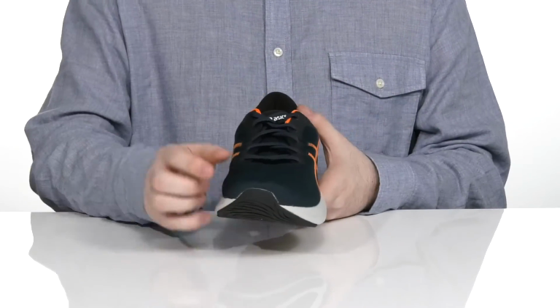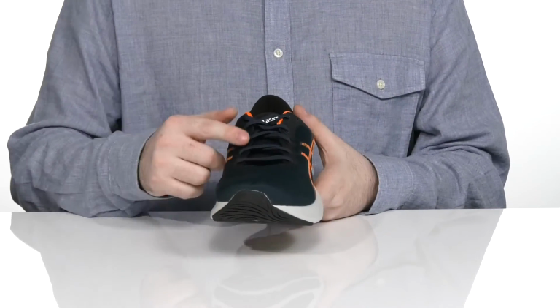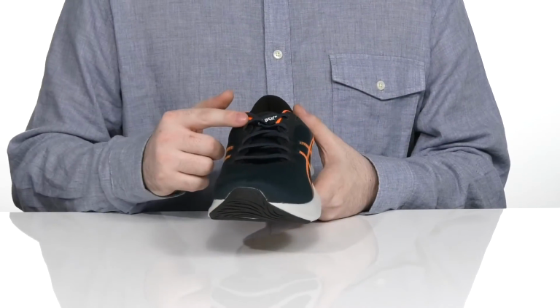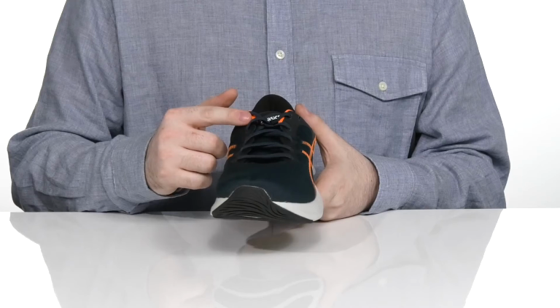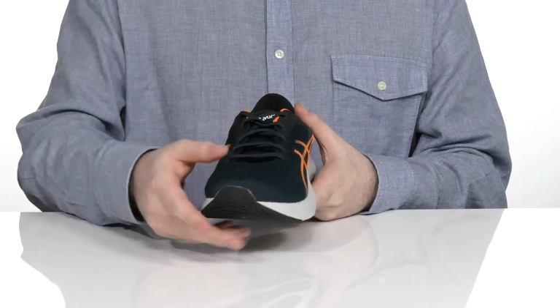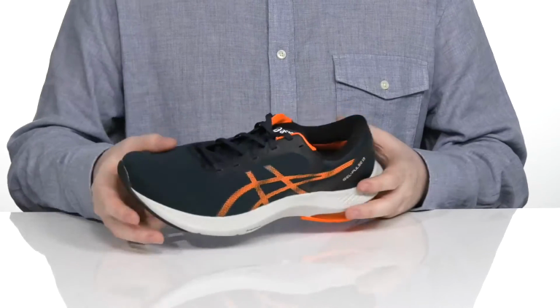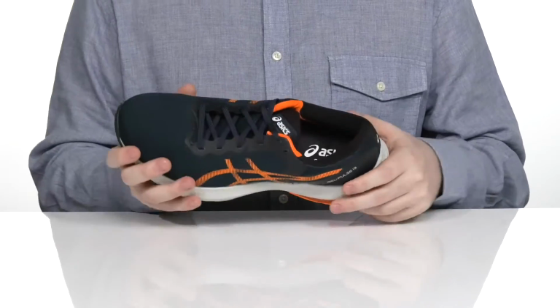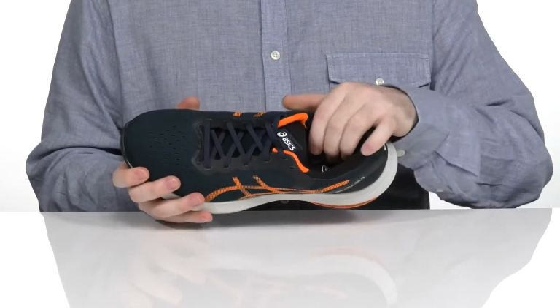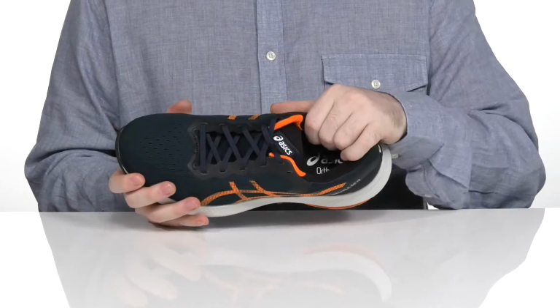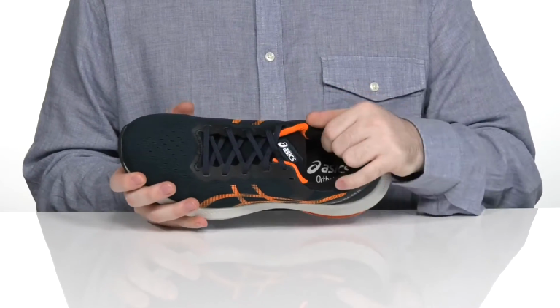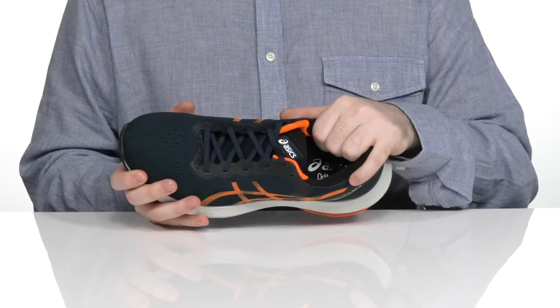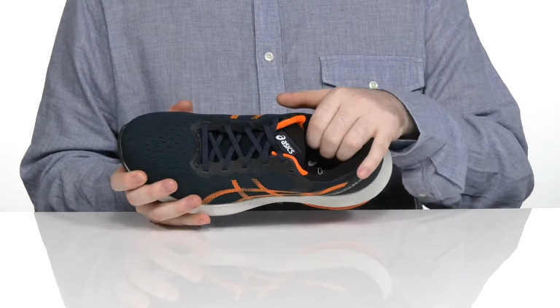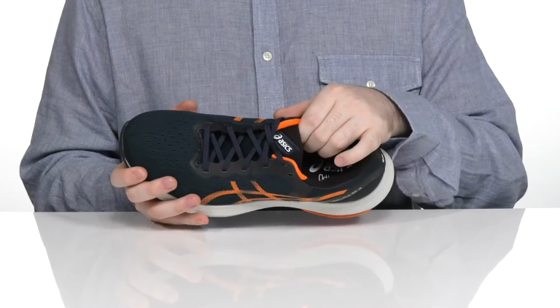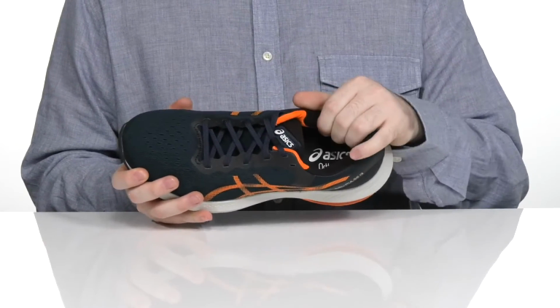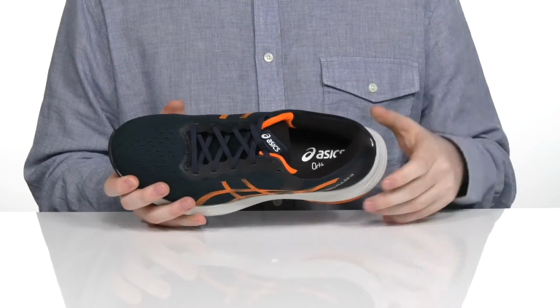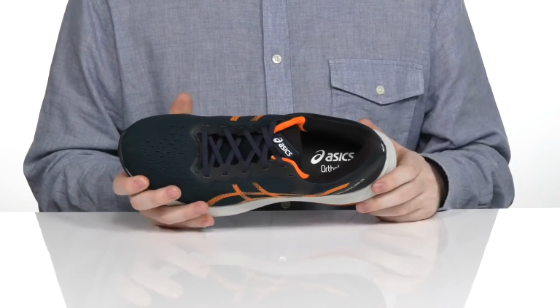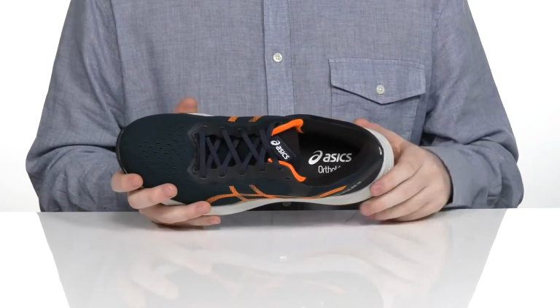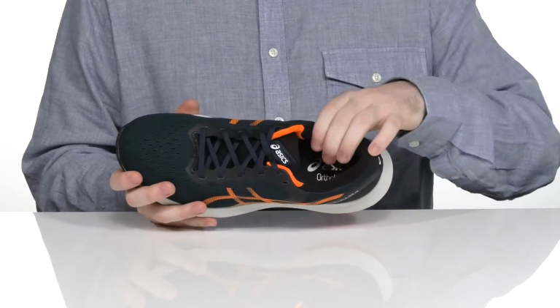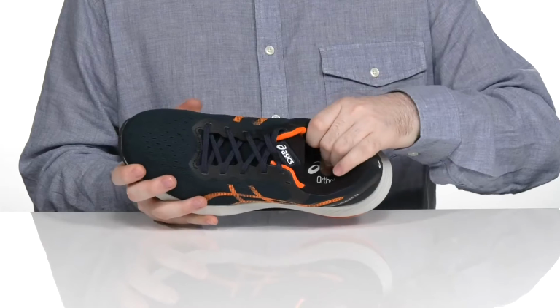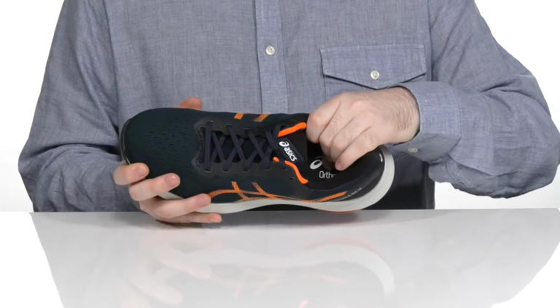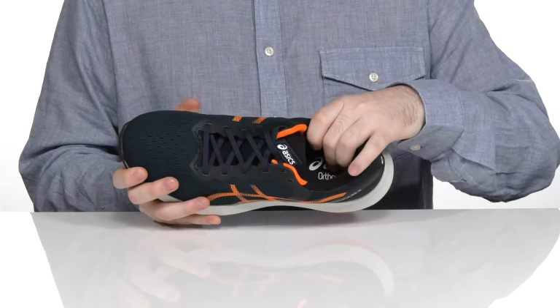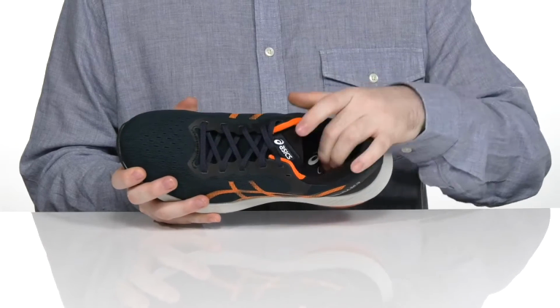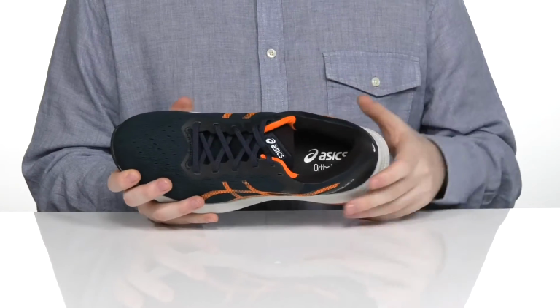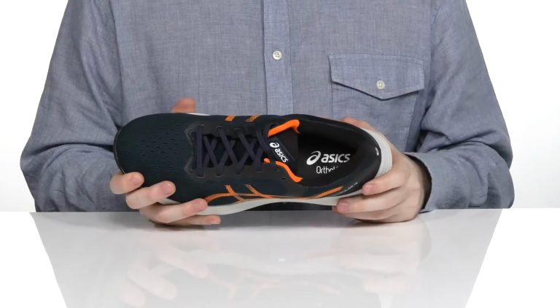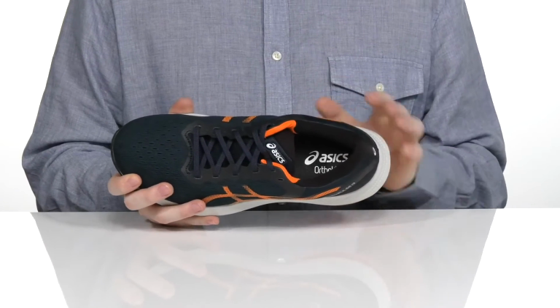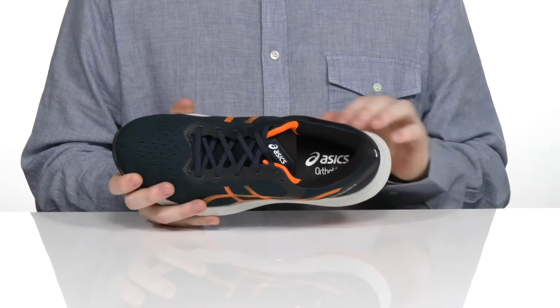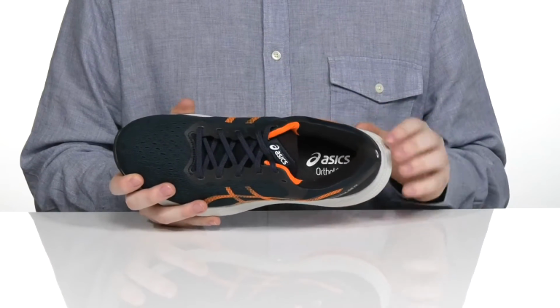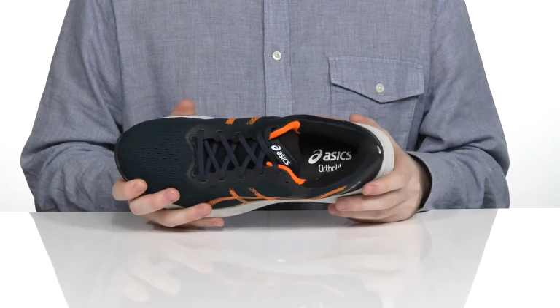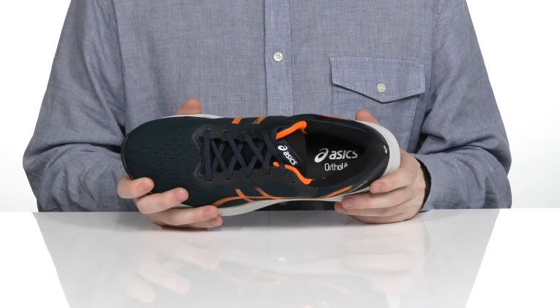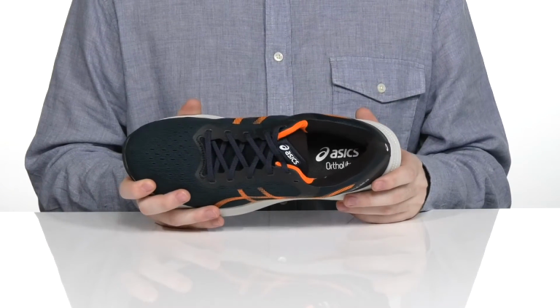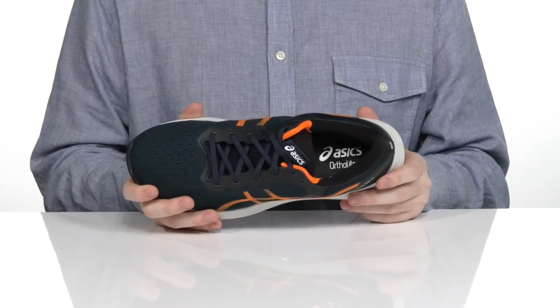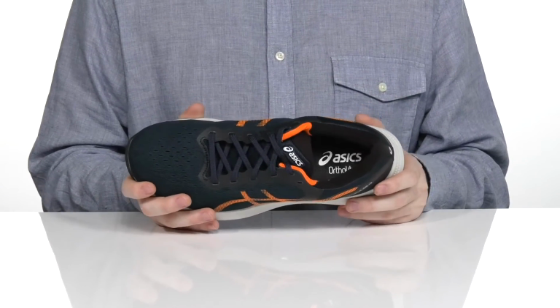With a traditional style lace-up as well as a very padded interior to keep it very secure. The foam footbed in the bottom is Ortholite, giving you lots of memory foam cushioning with every step.